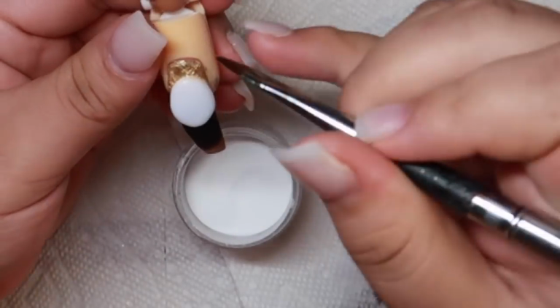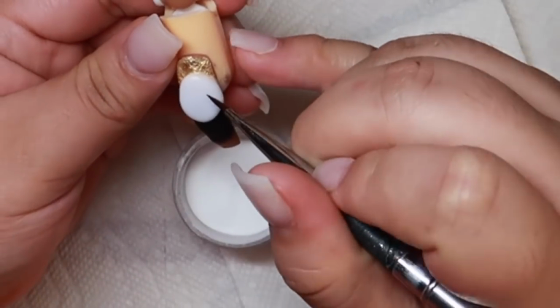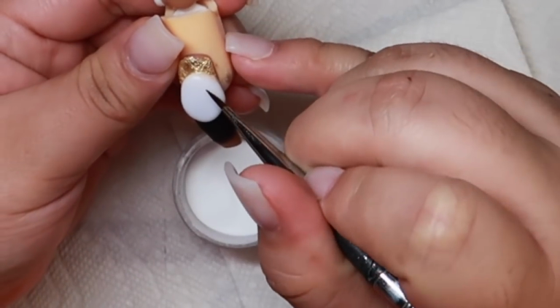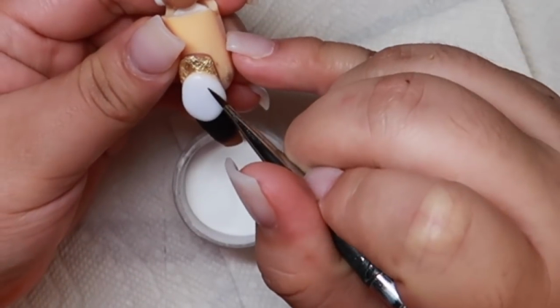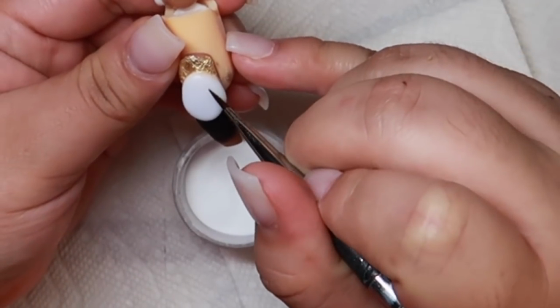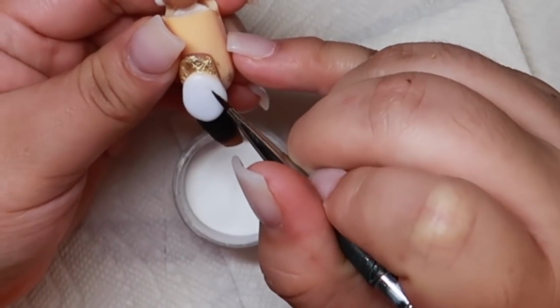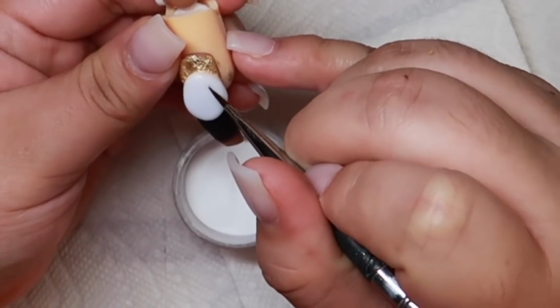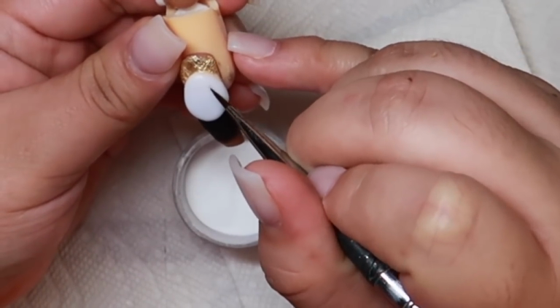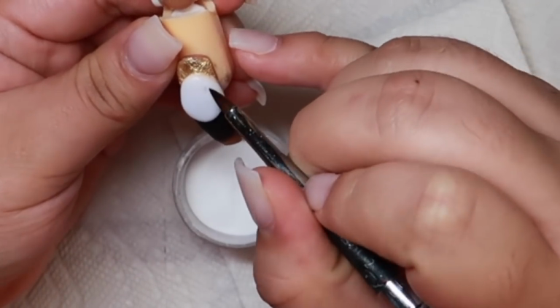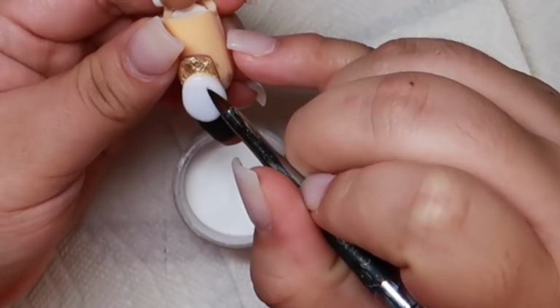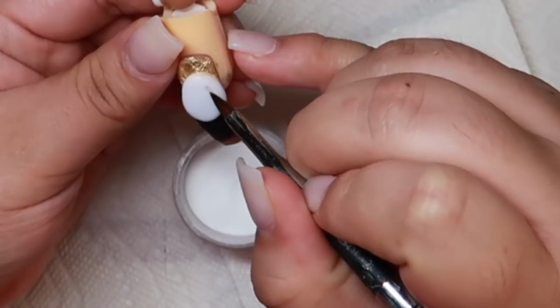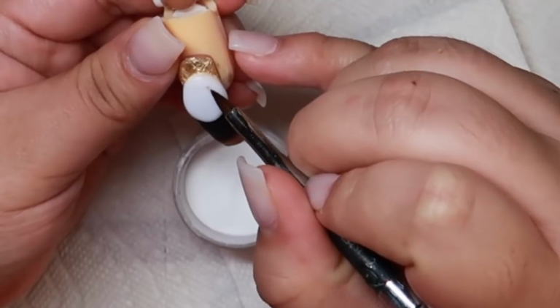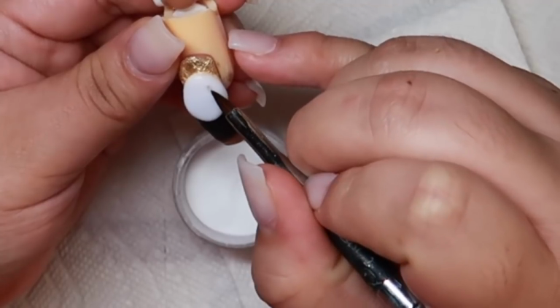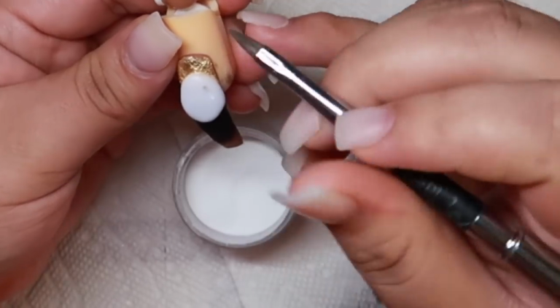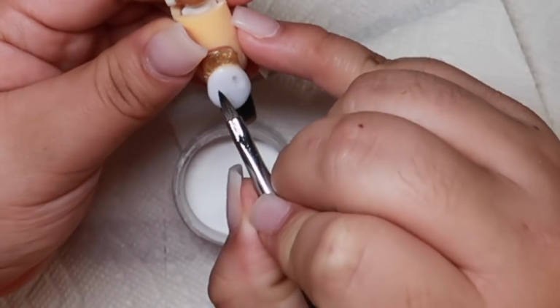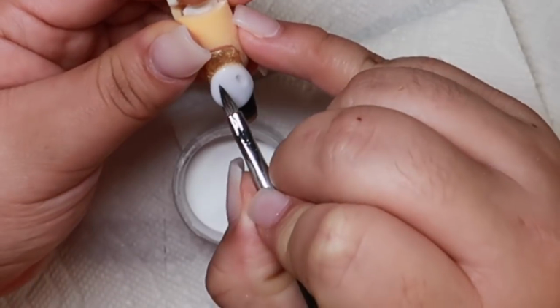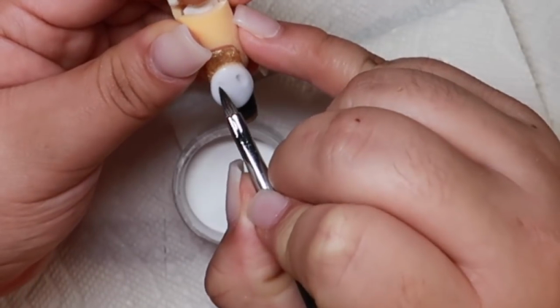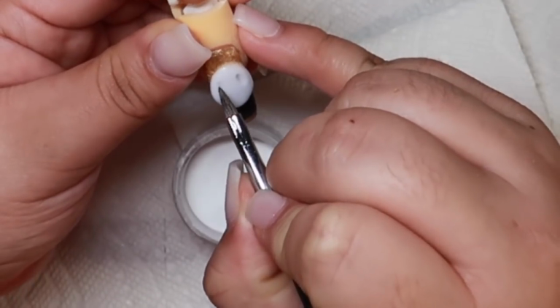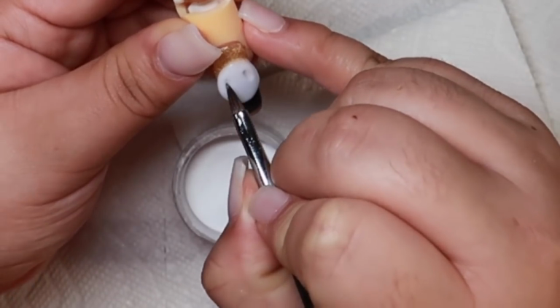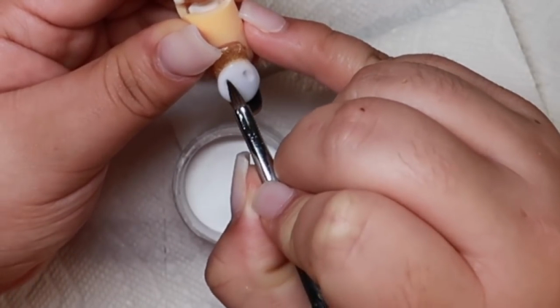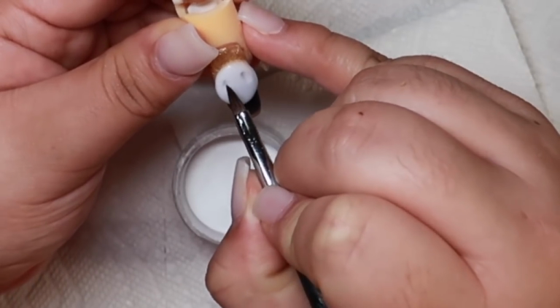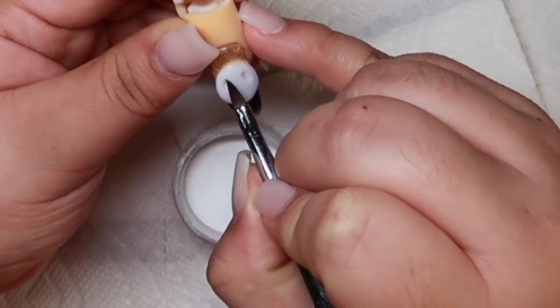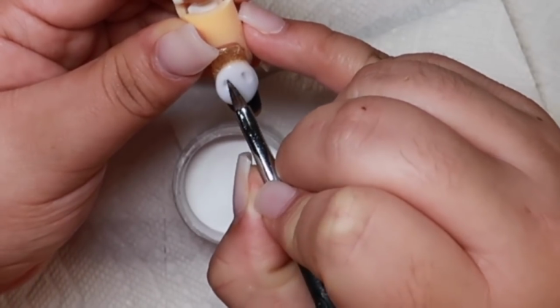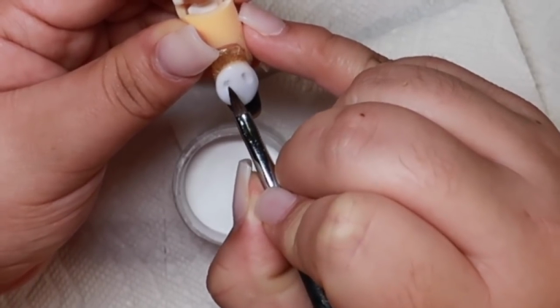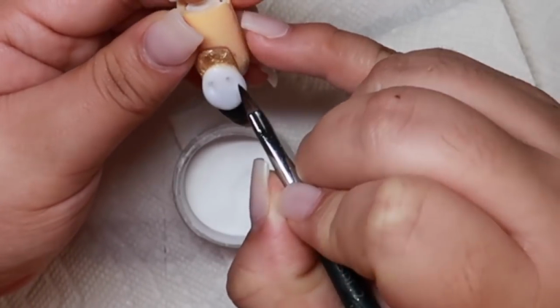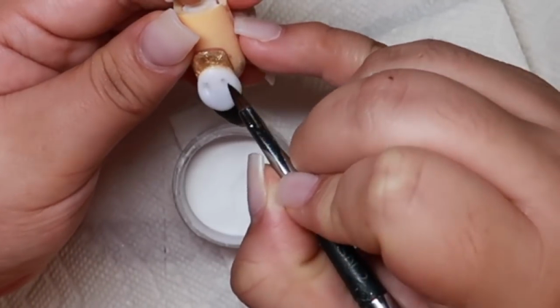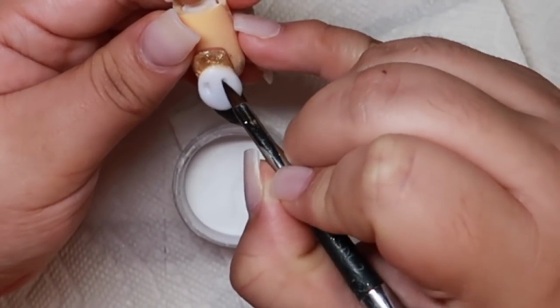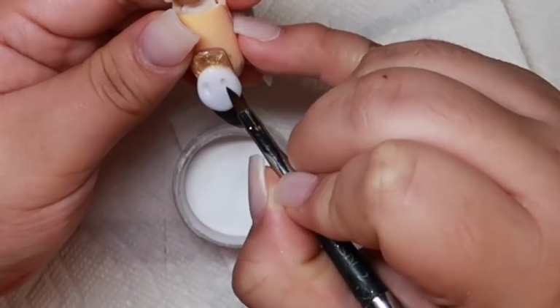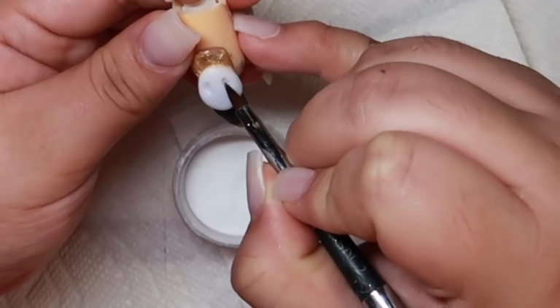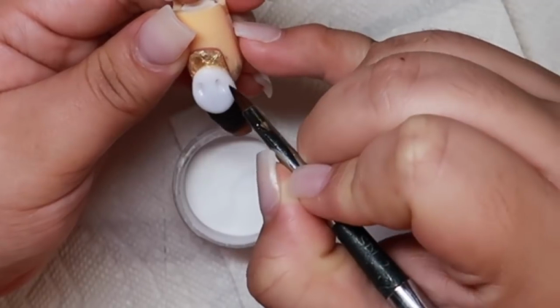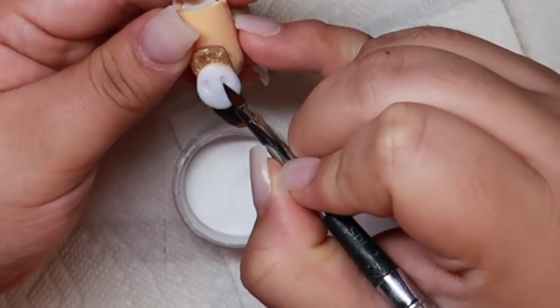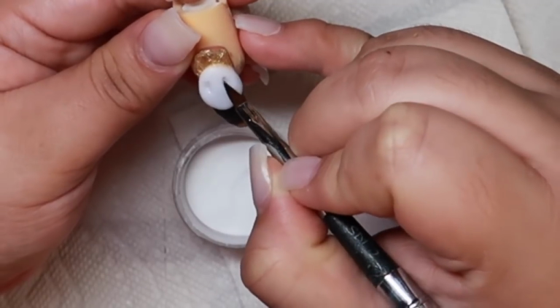So once I have sculpted the 3D head, I am making little pockets of where the eyes will be and I'm going to fill these pockets with black acrylic.